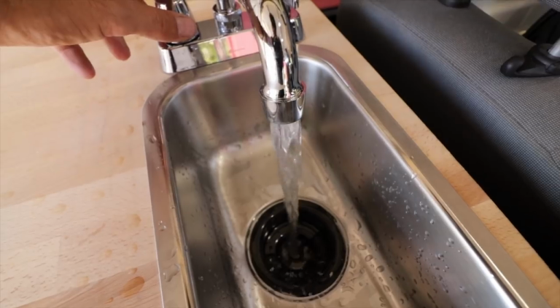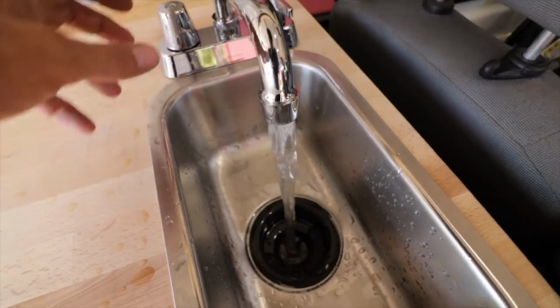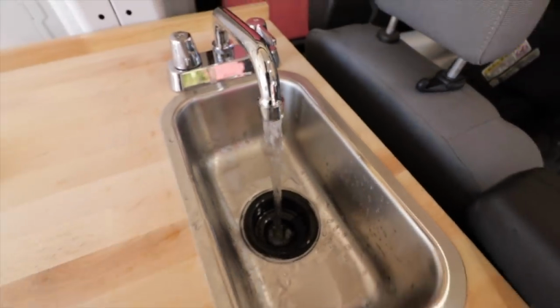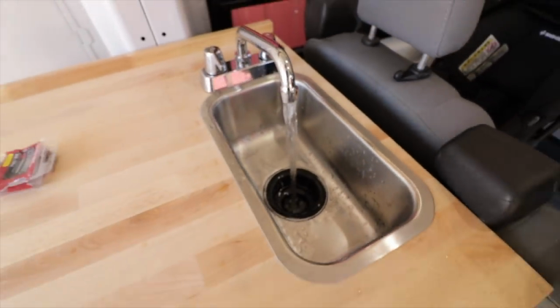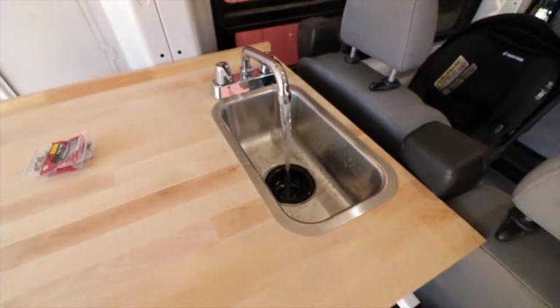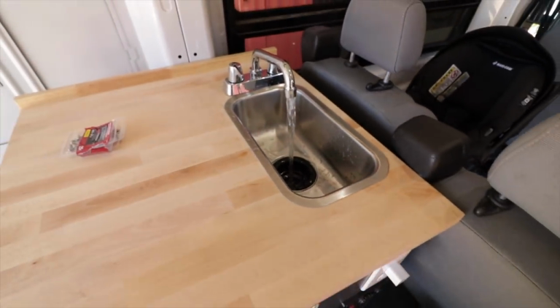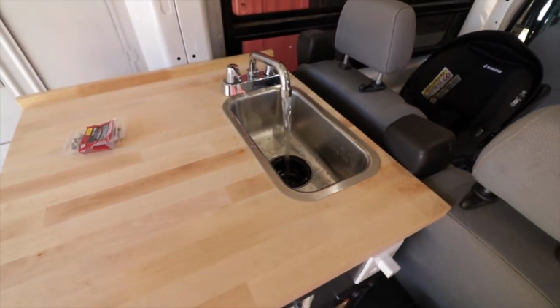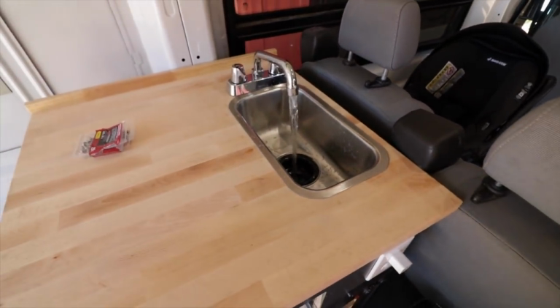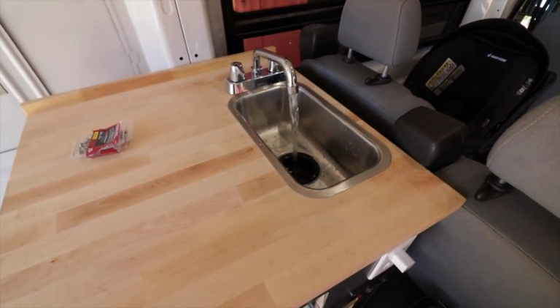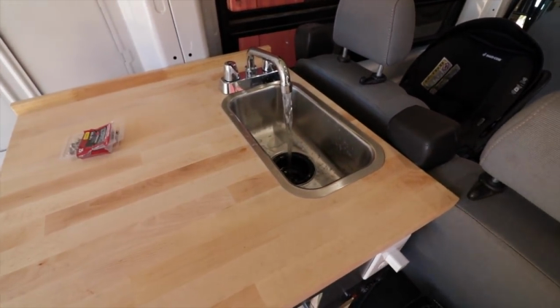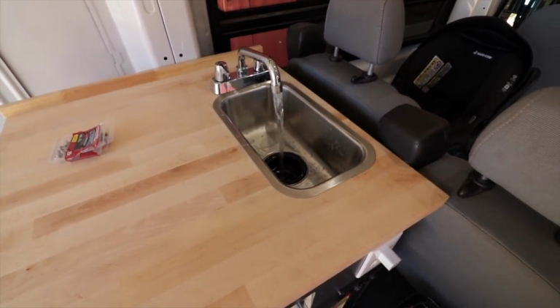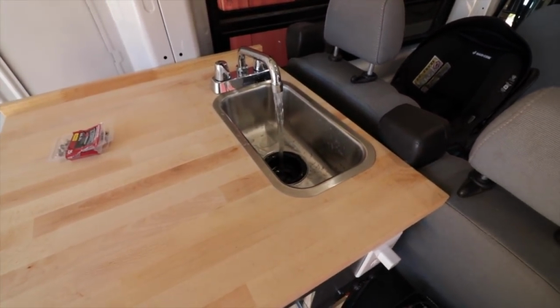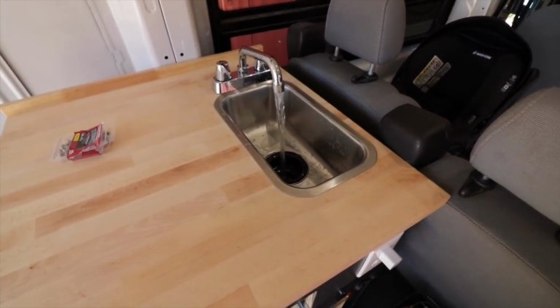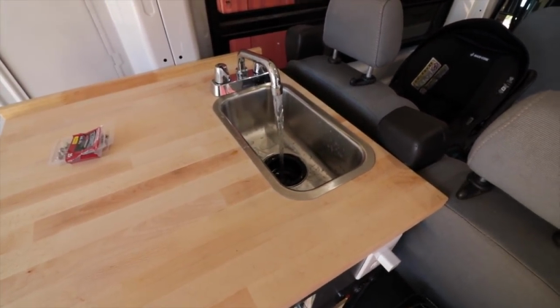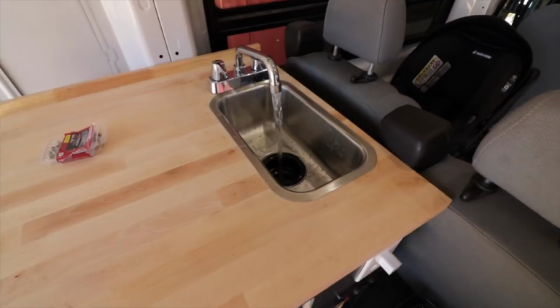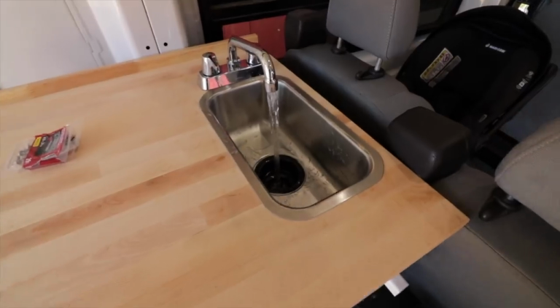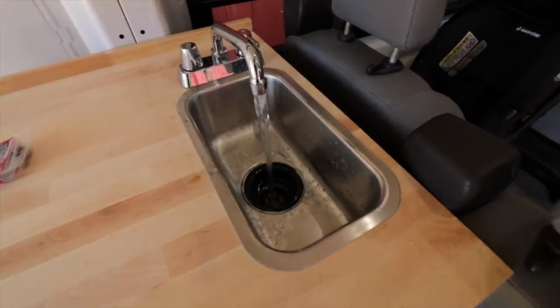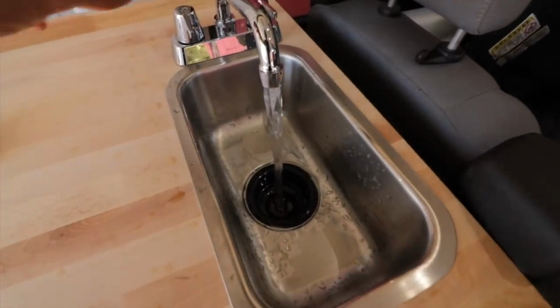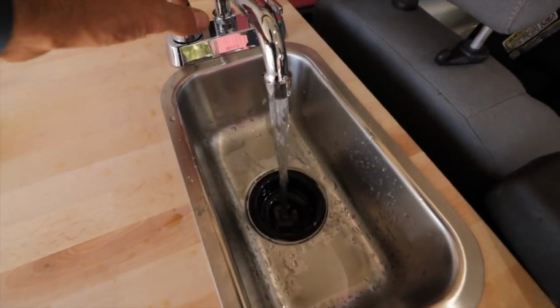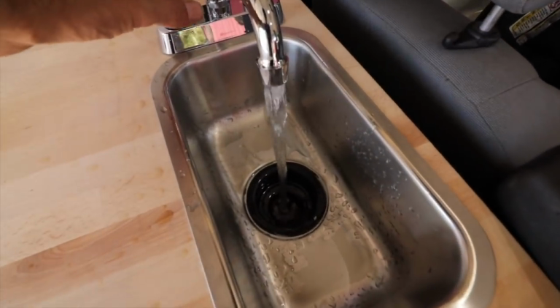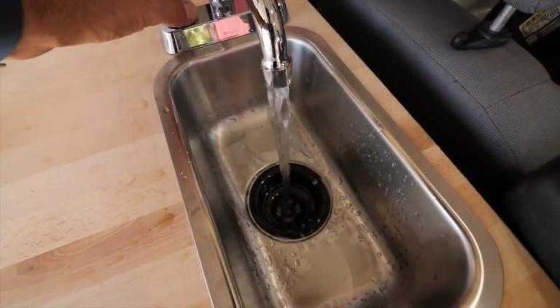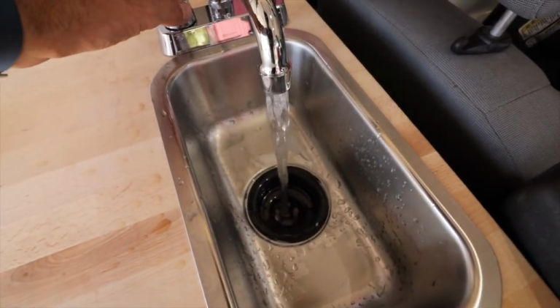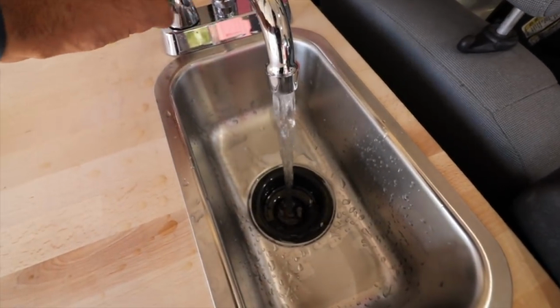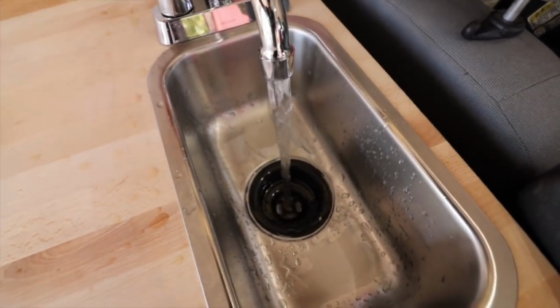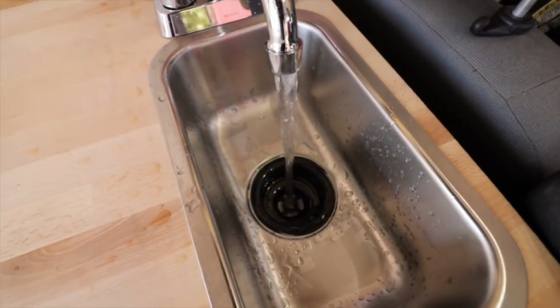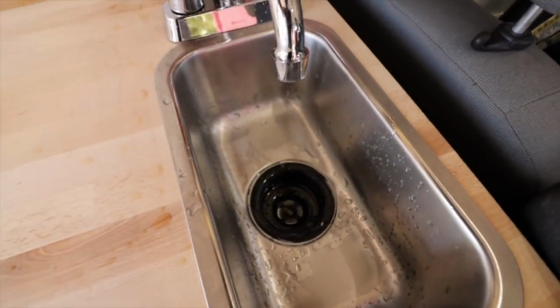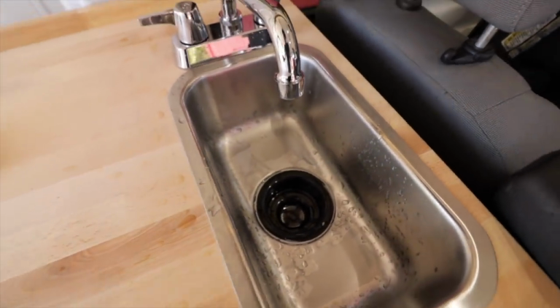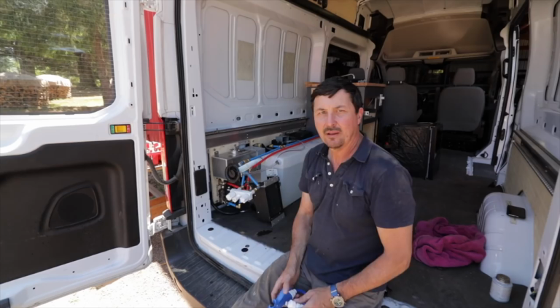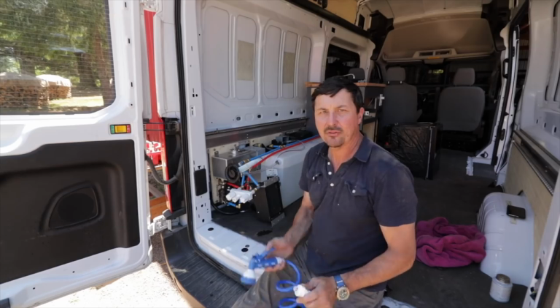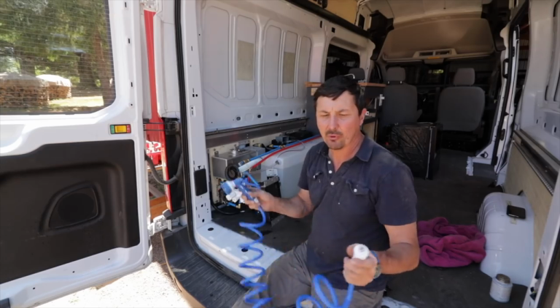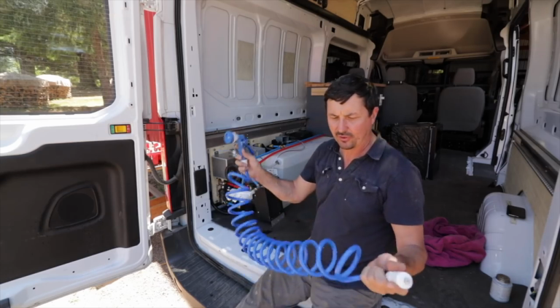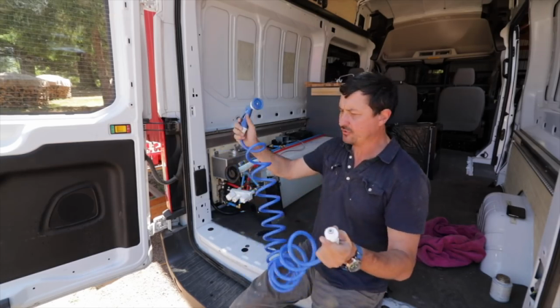That's going to be so nice. Look at that - I've always wanted a van with hot and cold running water. I just can't believe it. All right, let's check out the shower.